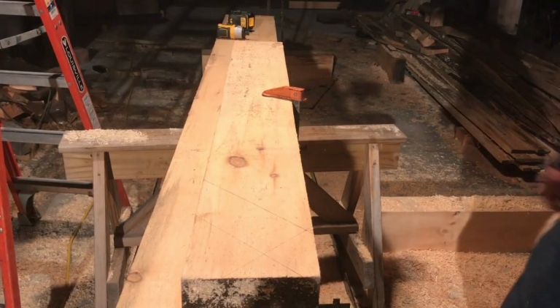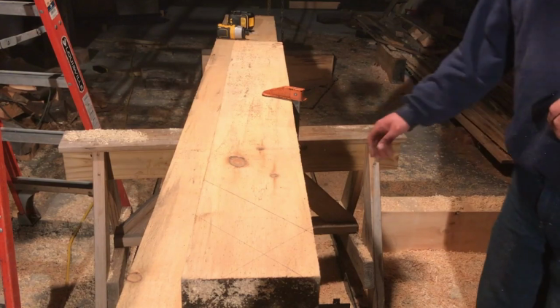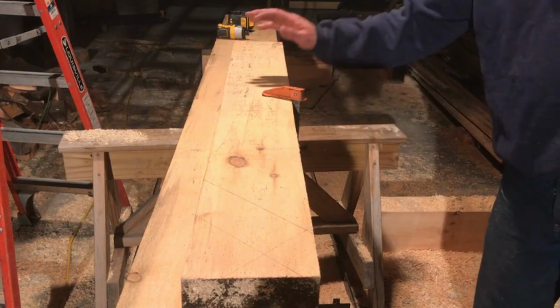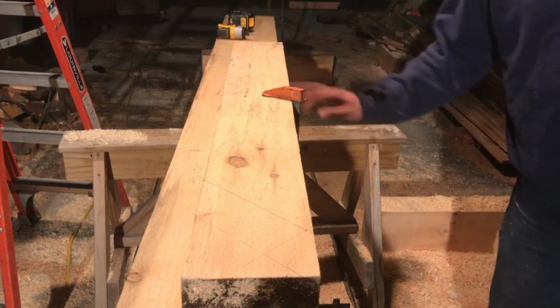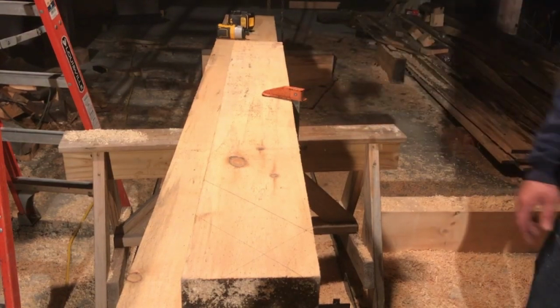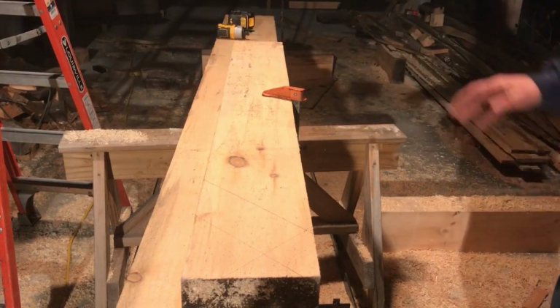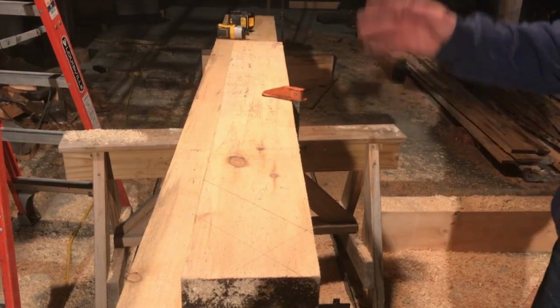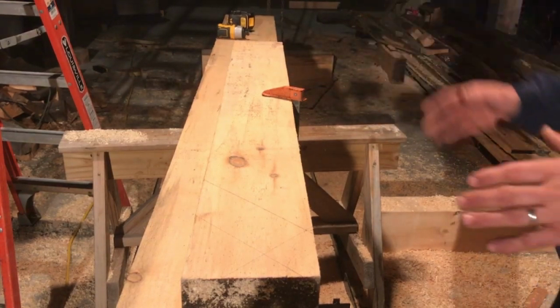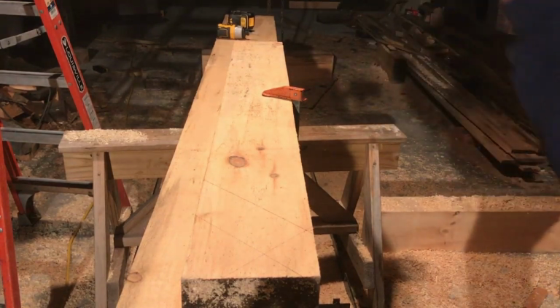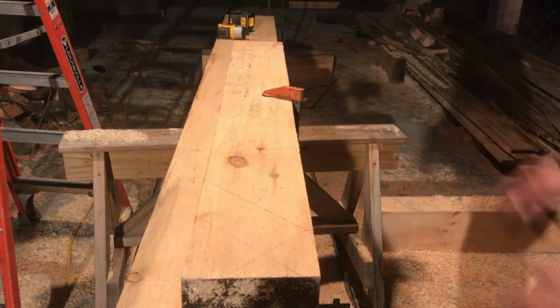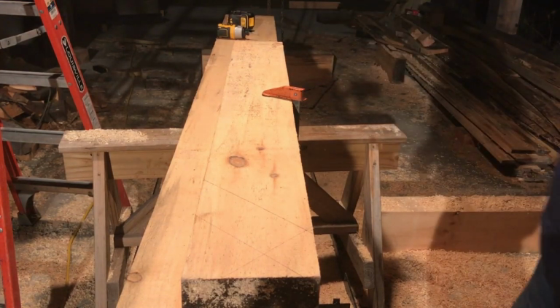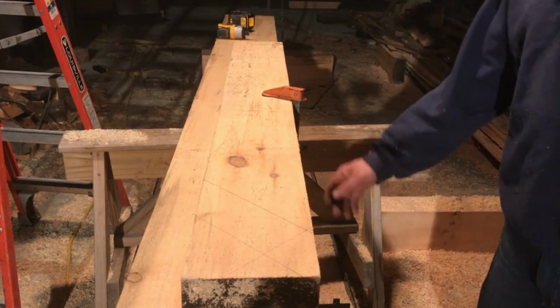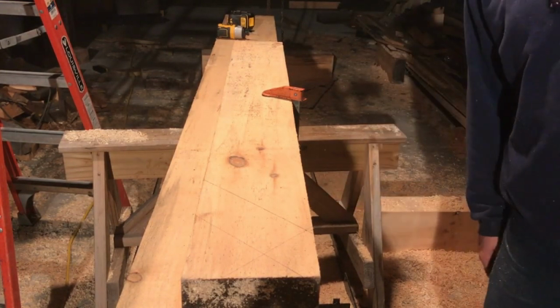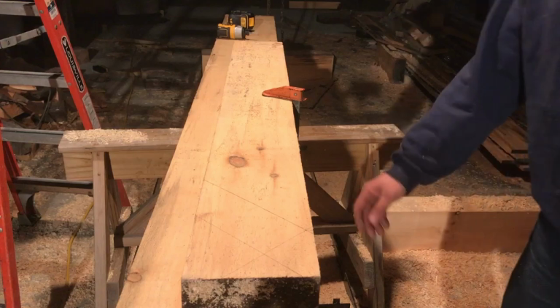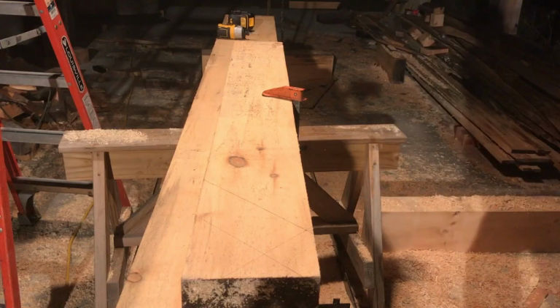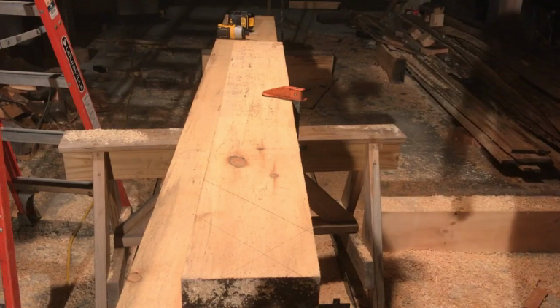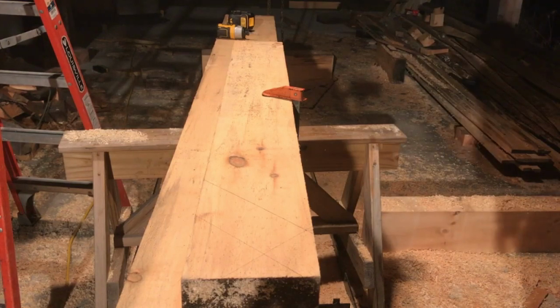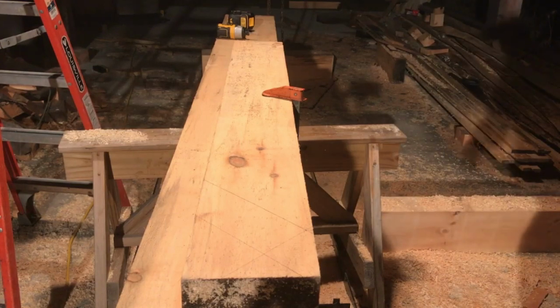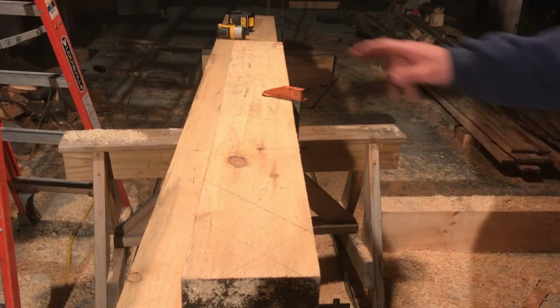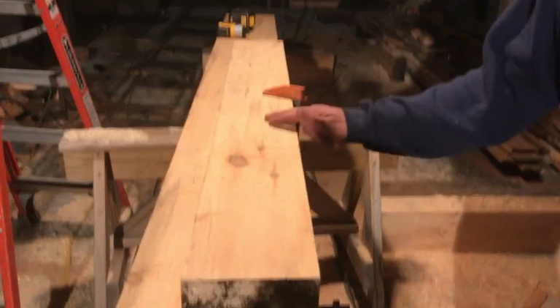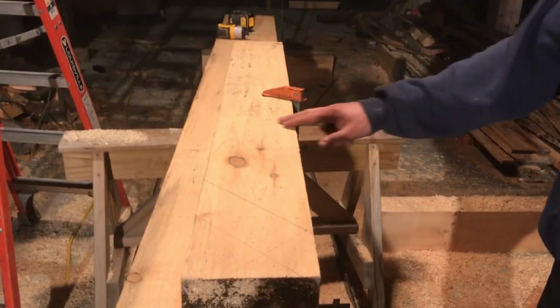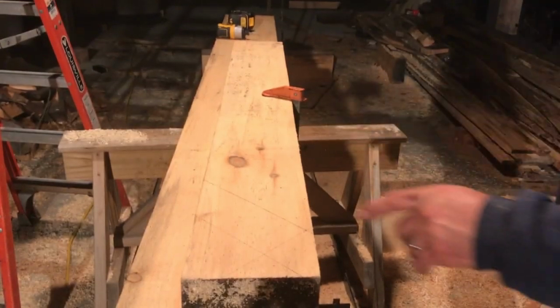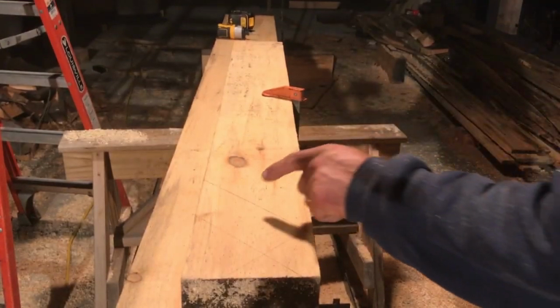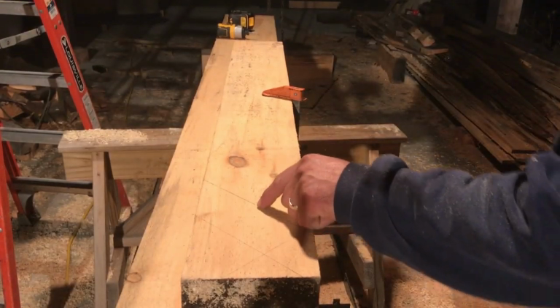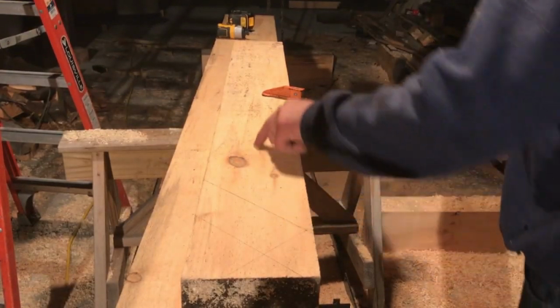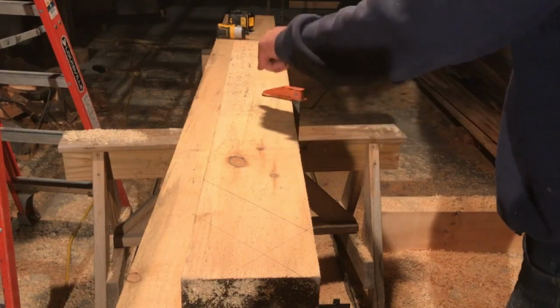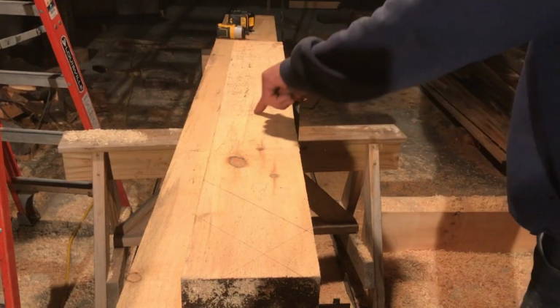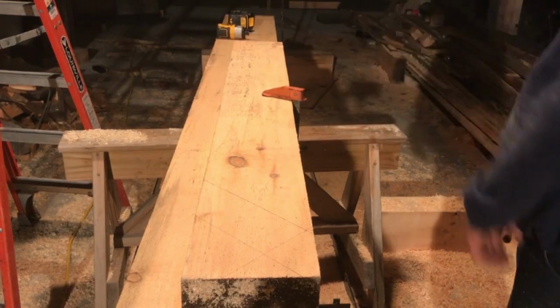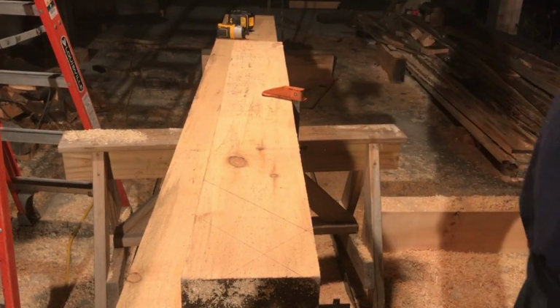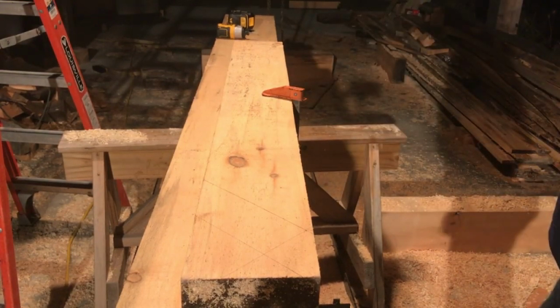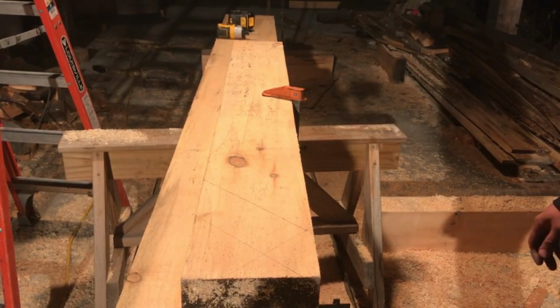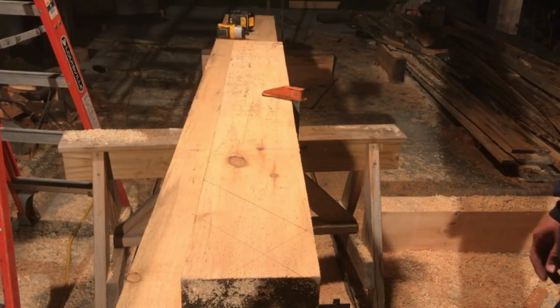That diffuser works nice for this. I just got the light above us straight down with the diffuser on — what a difference. So tonight we're working on the braces for these top plates we've been working on.